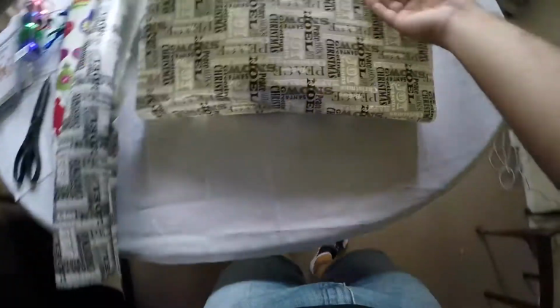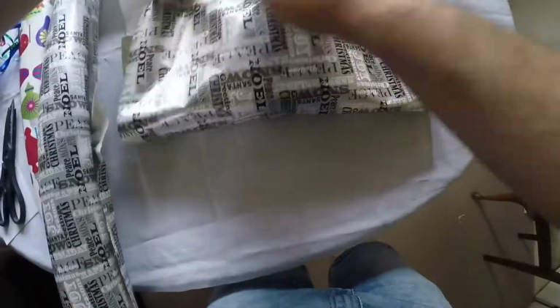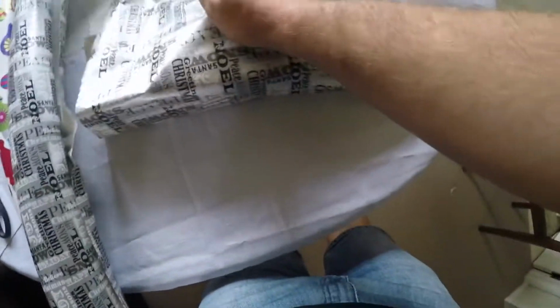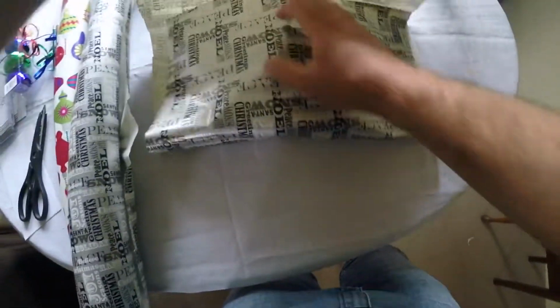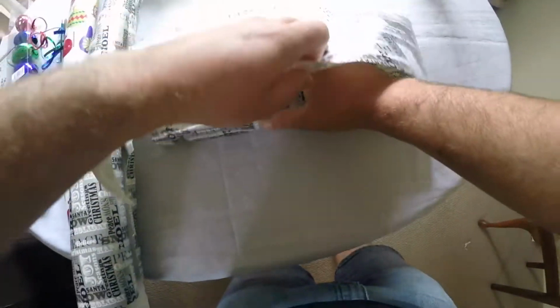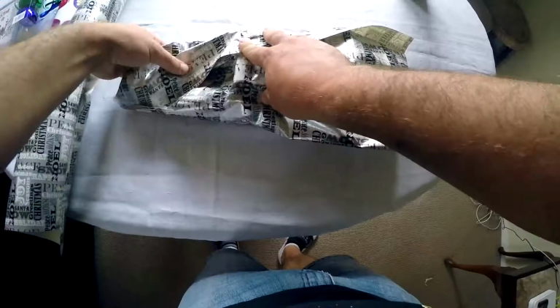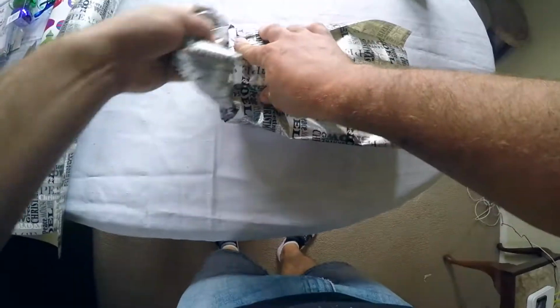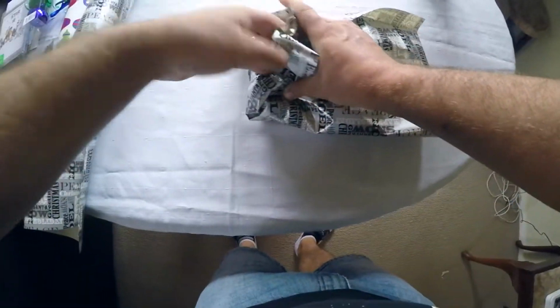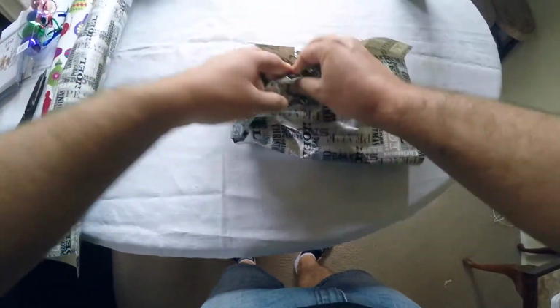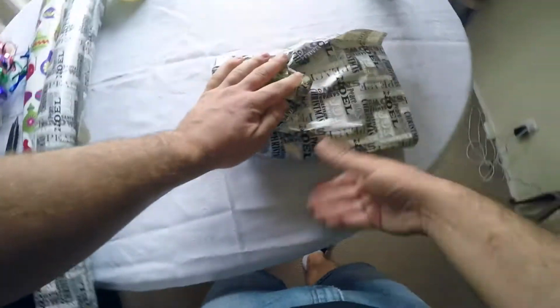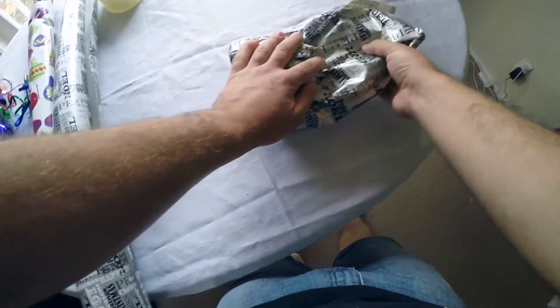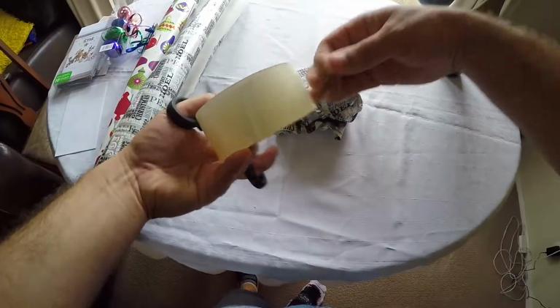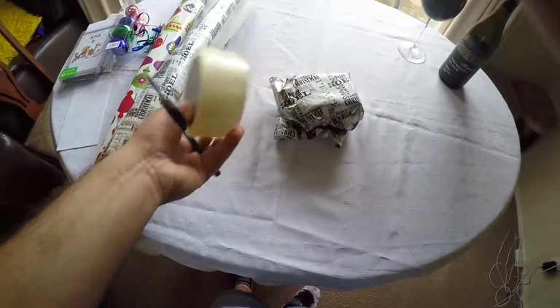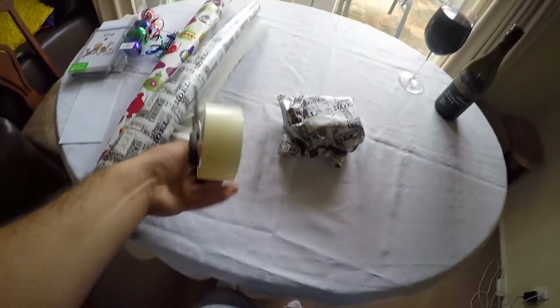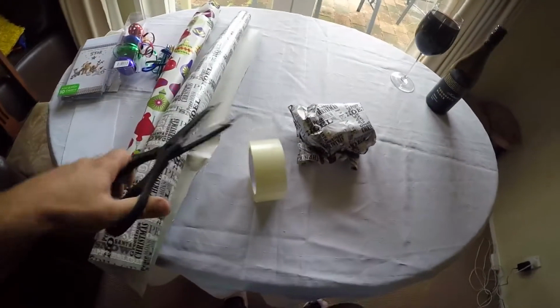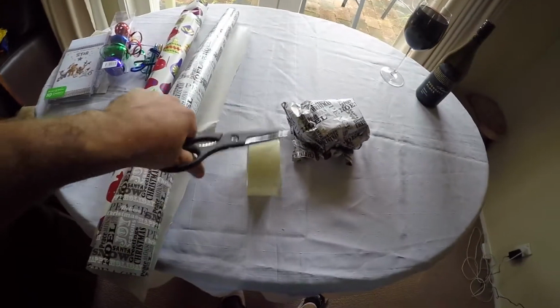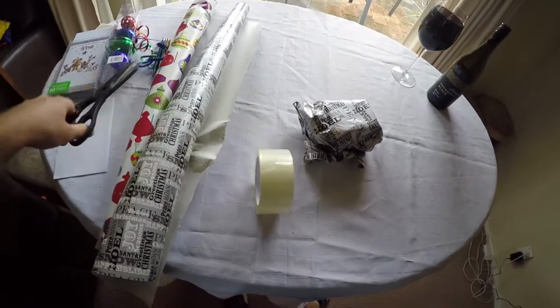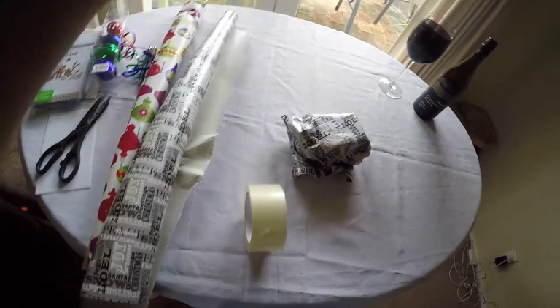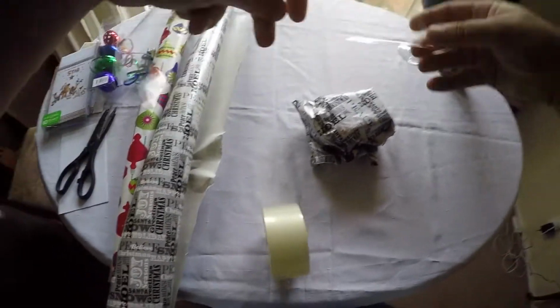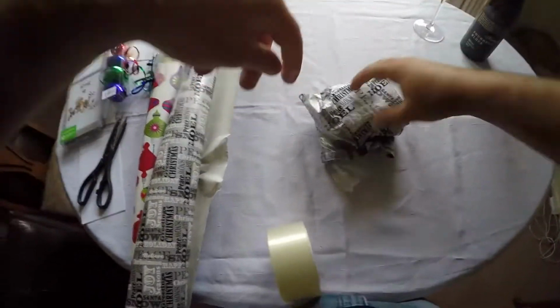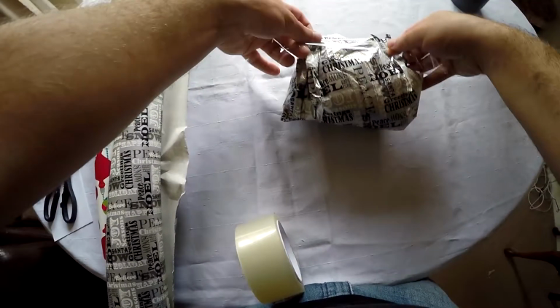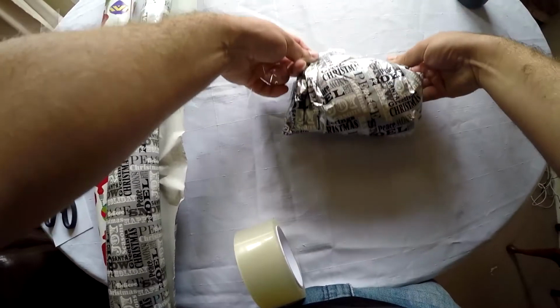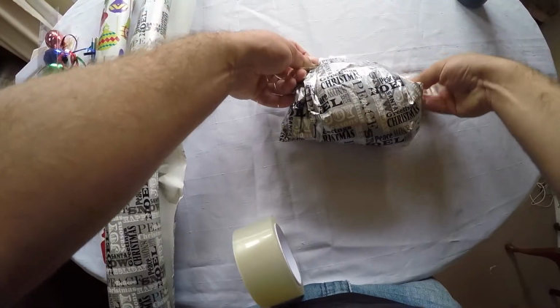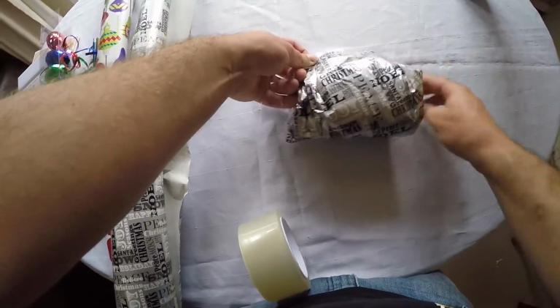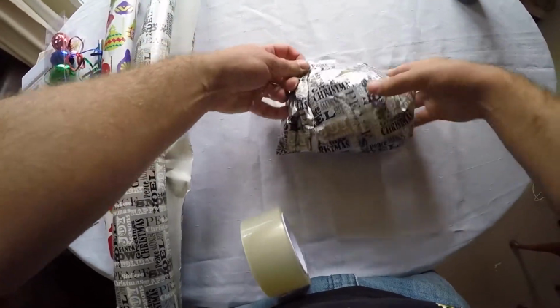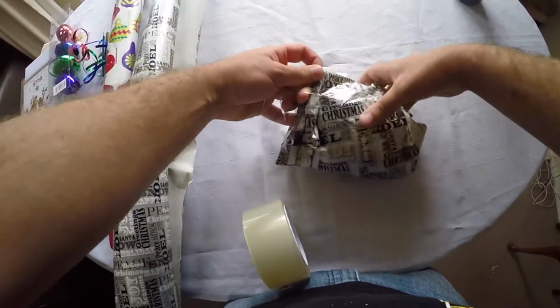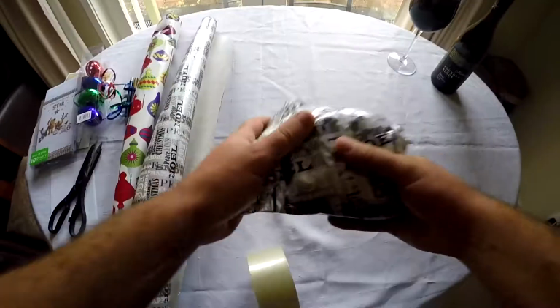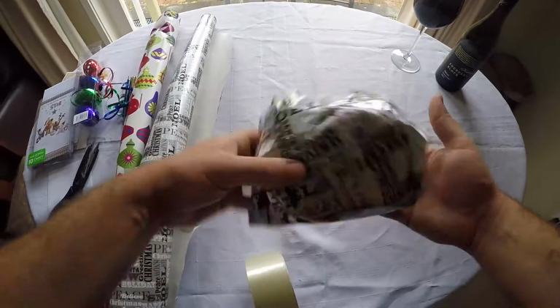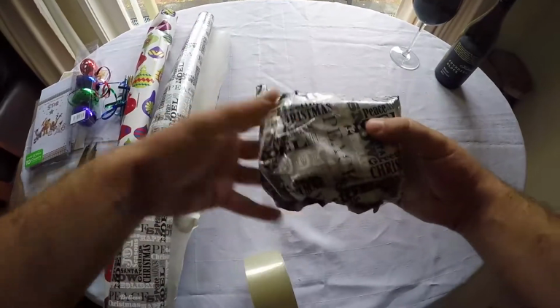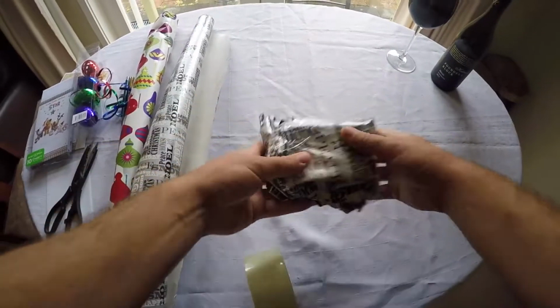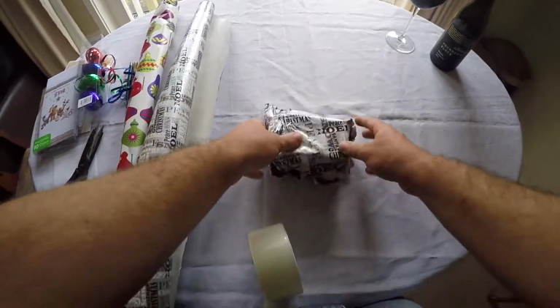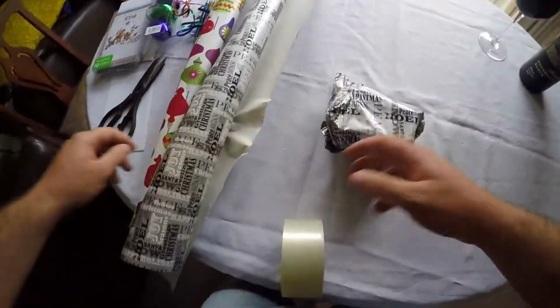Be careful of using too much wrap. This is looking pretty good. Excellent — just like that. So there we go, that's looking really good.